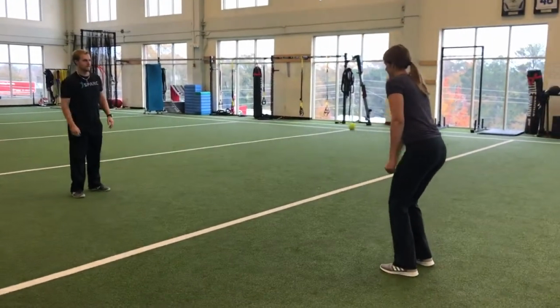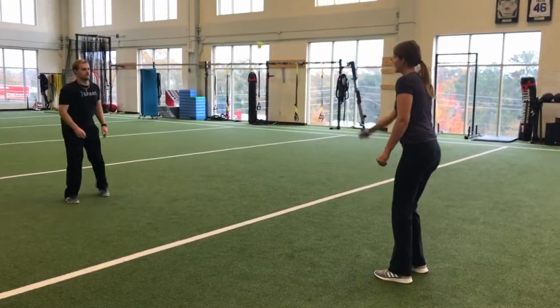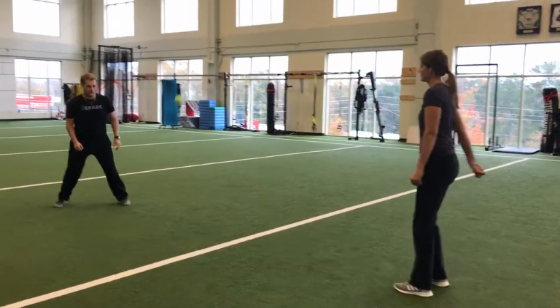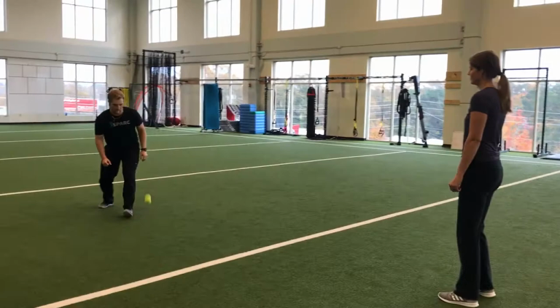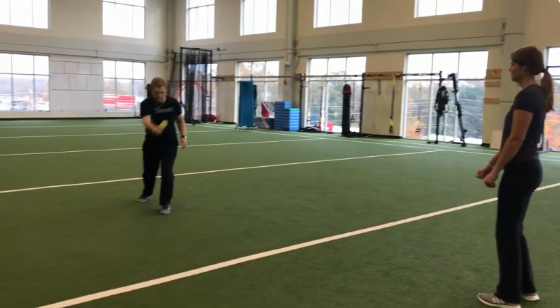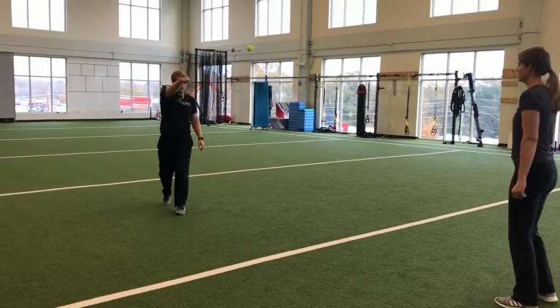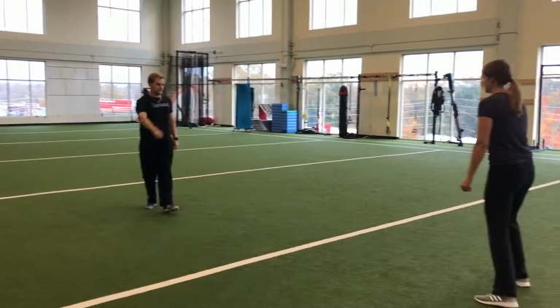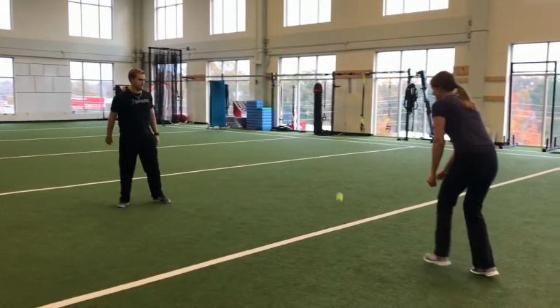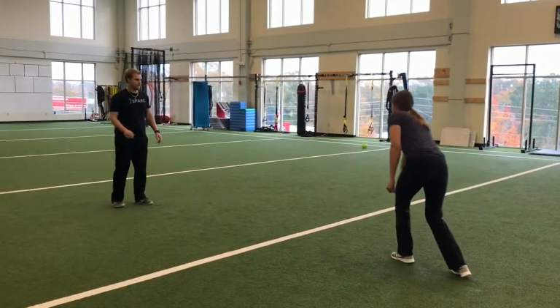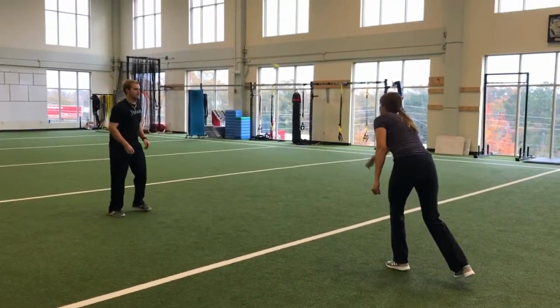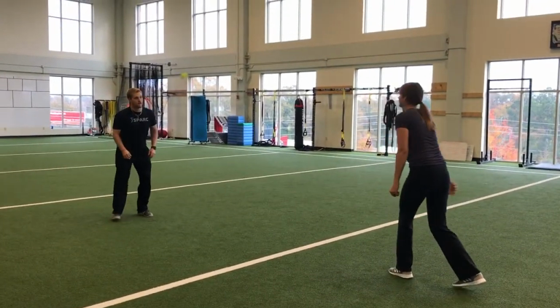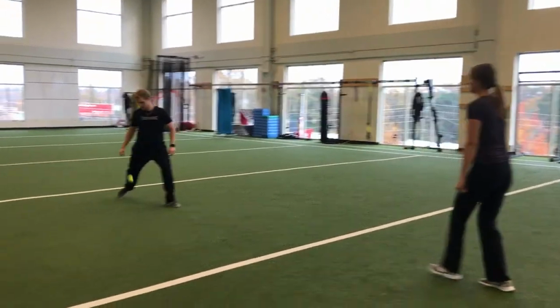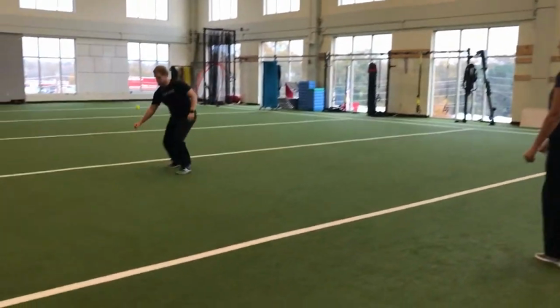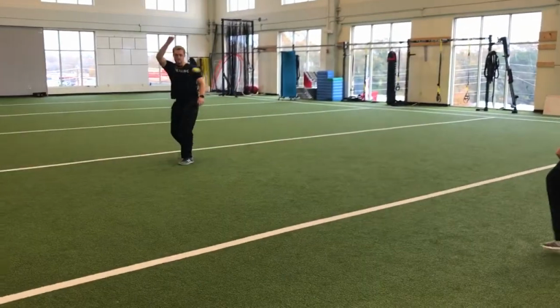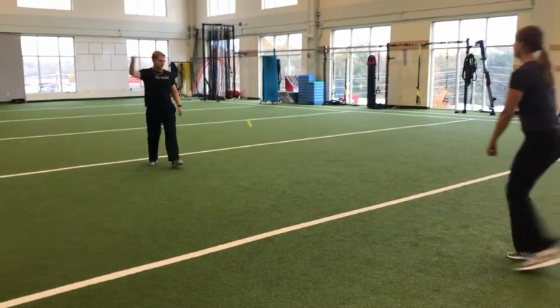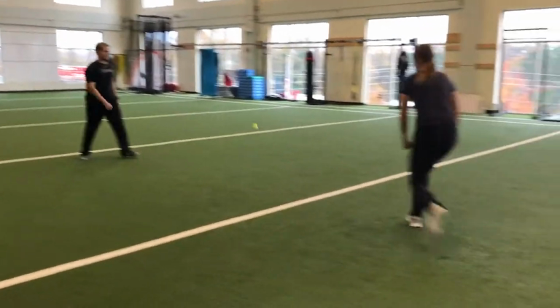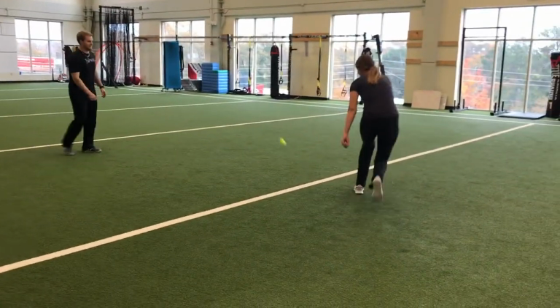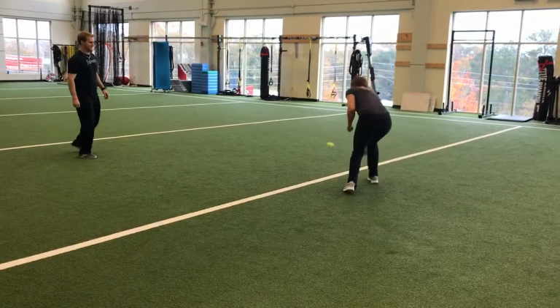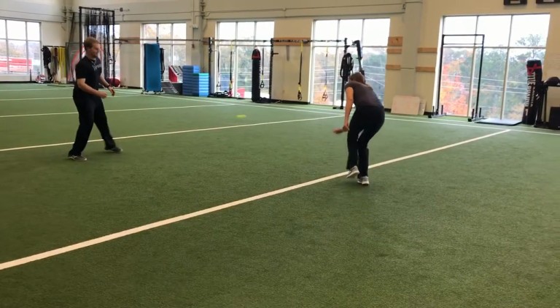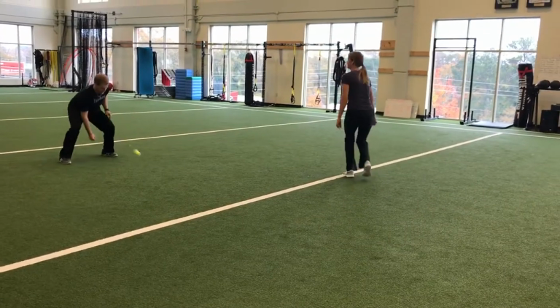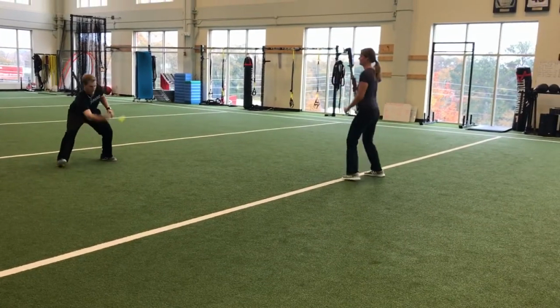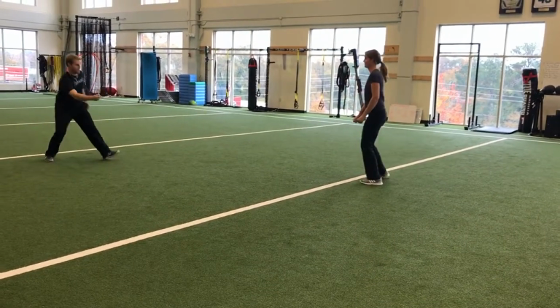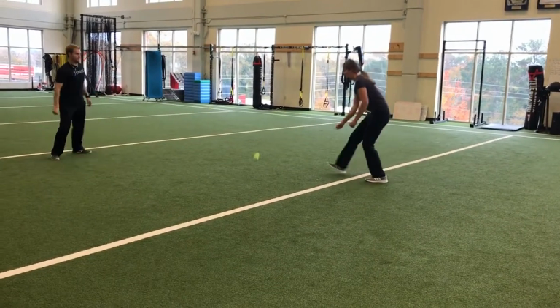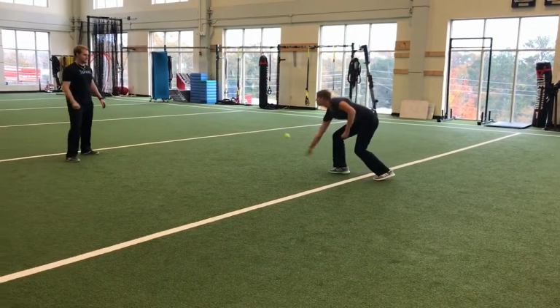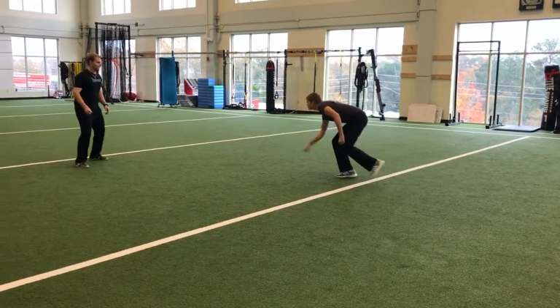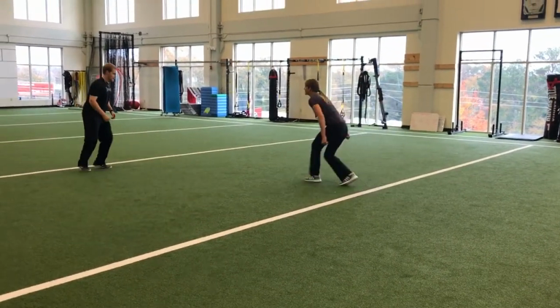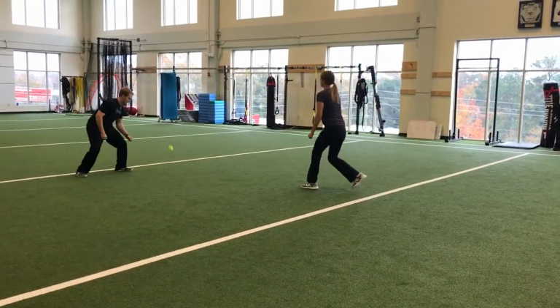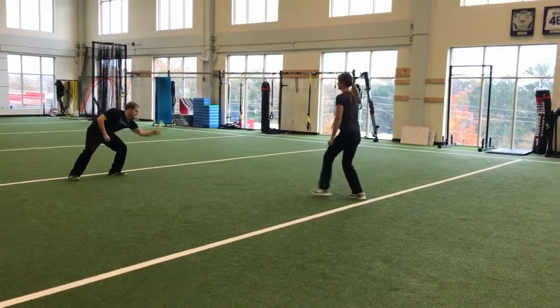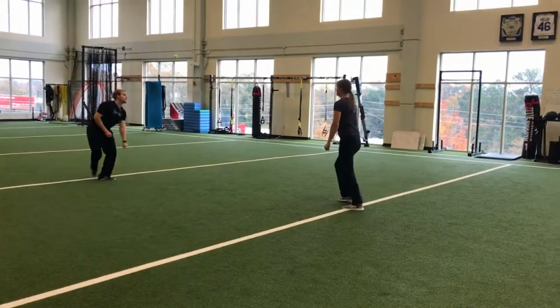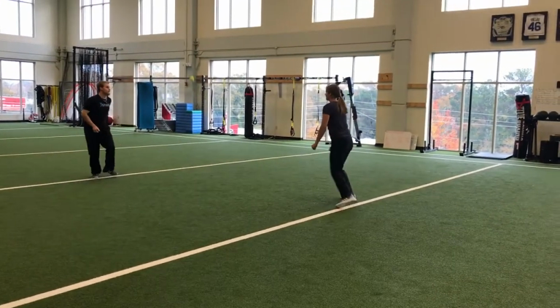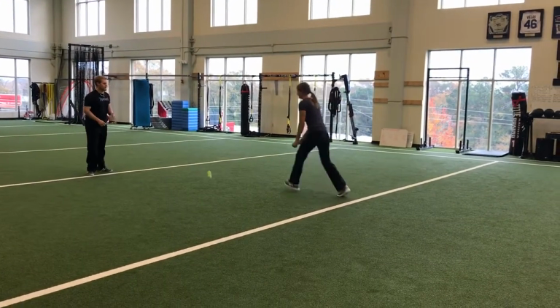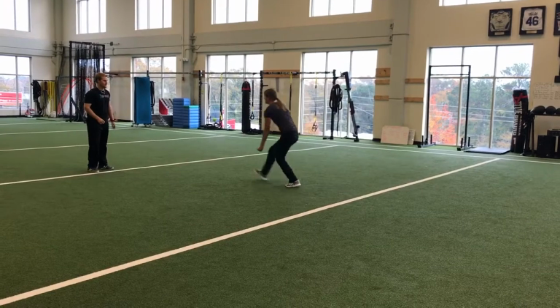The partner is going to respond, let it bounce, and hit it with the top of their fist. Using the fist means you can't really control where the ball is going, so it's going to force you to move and react to it.